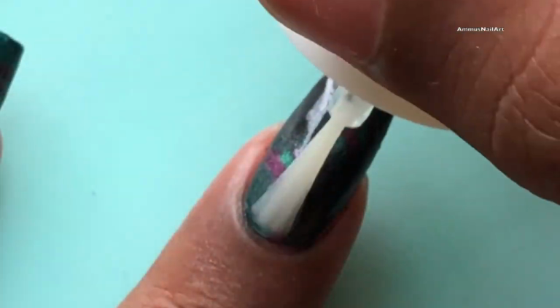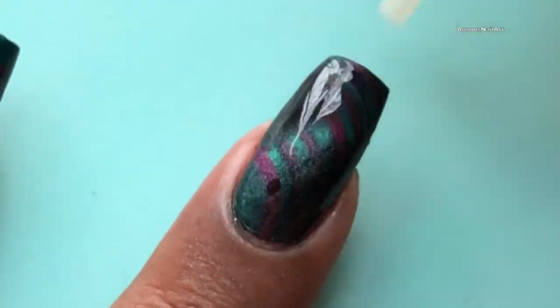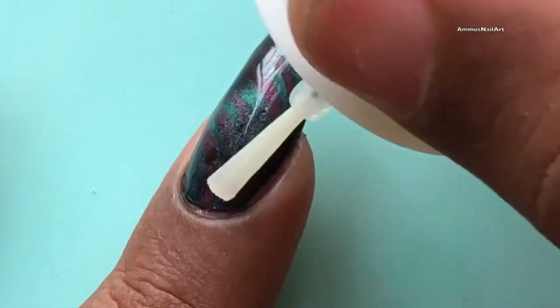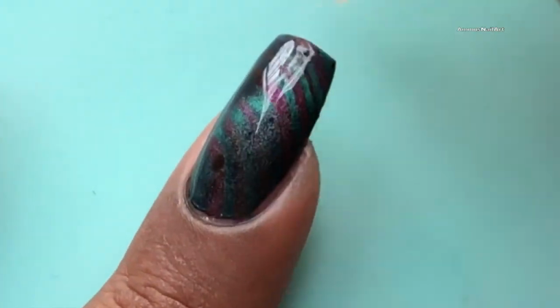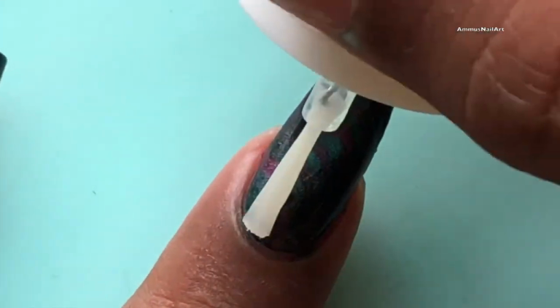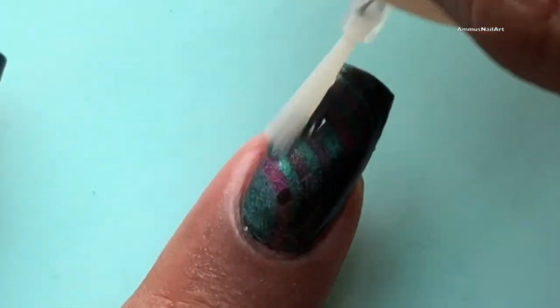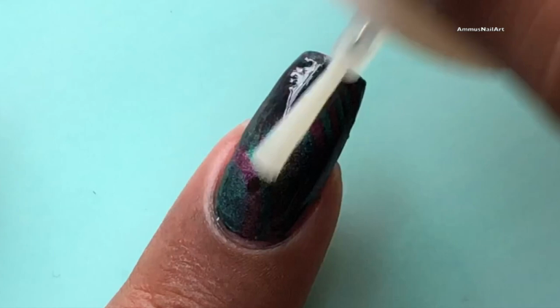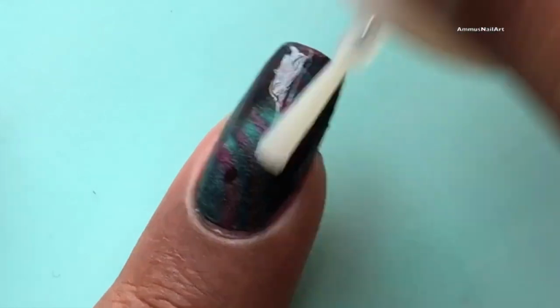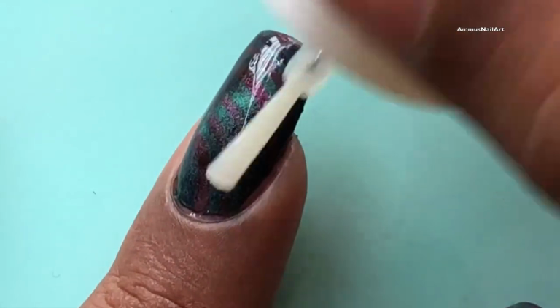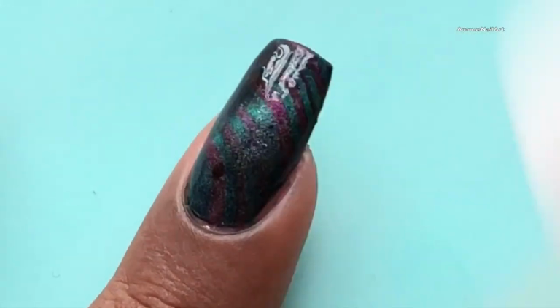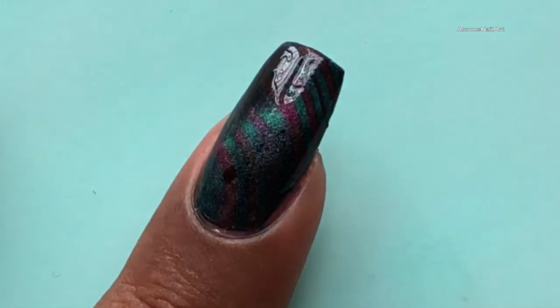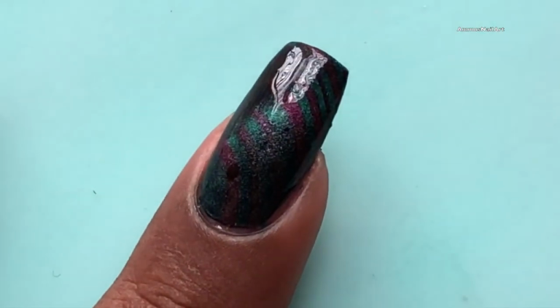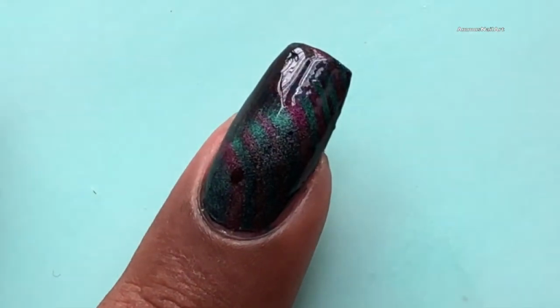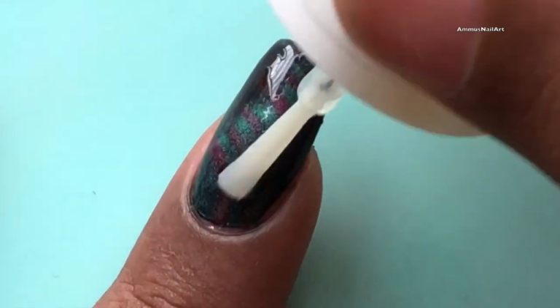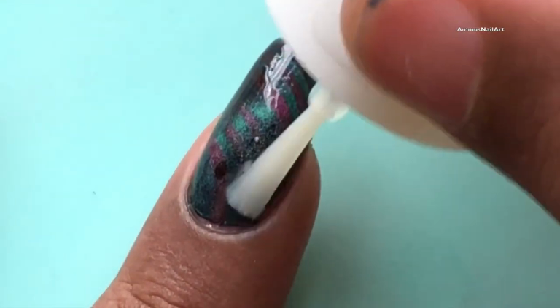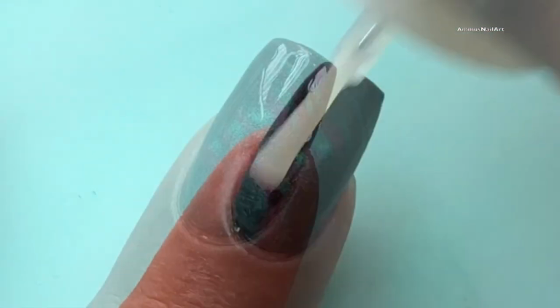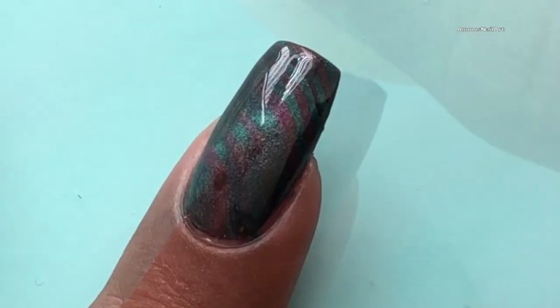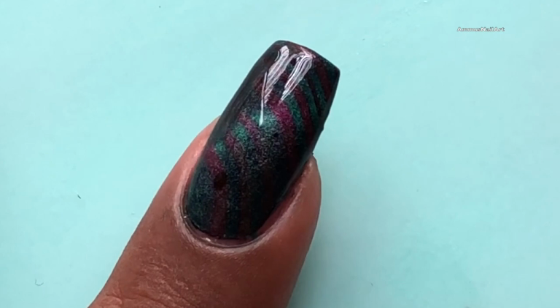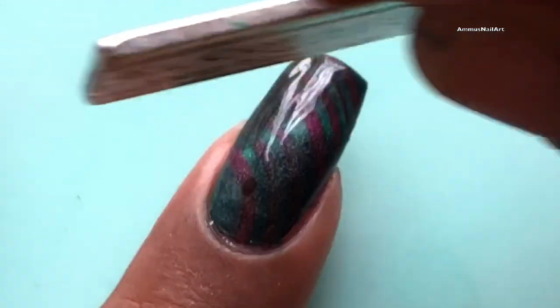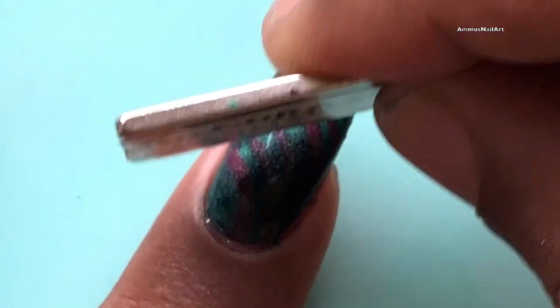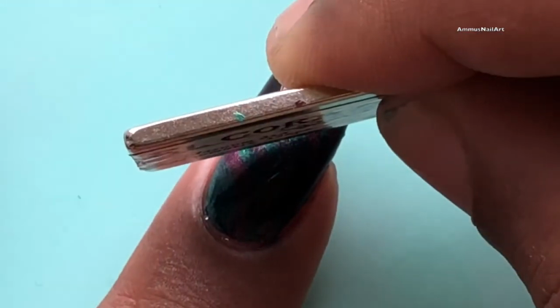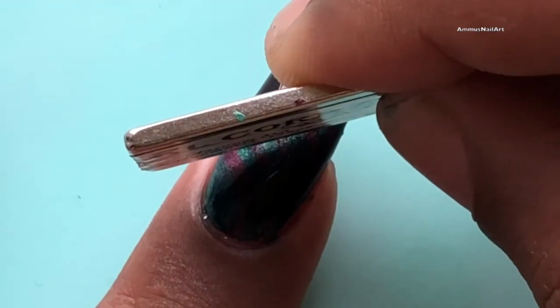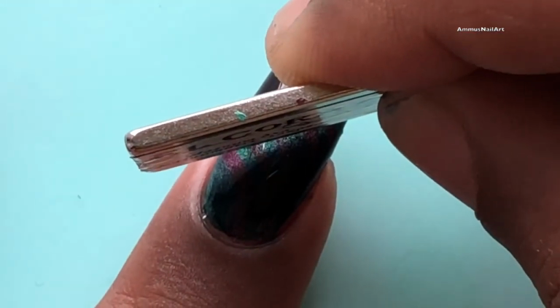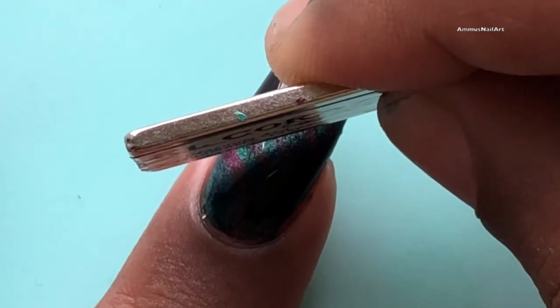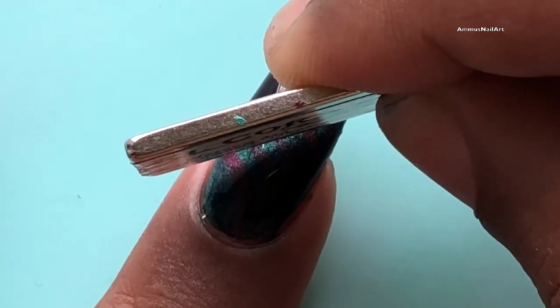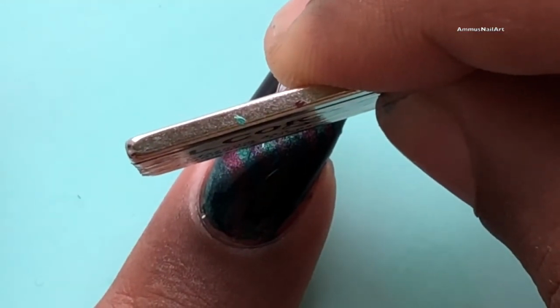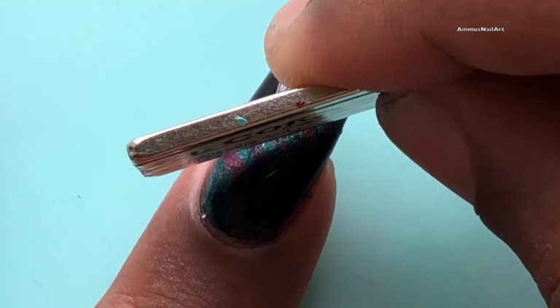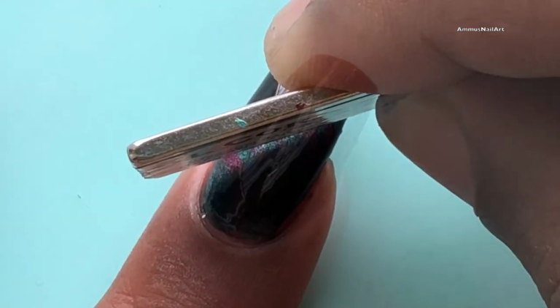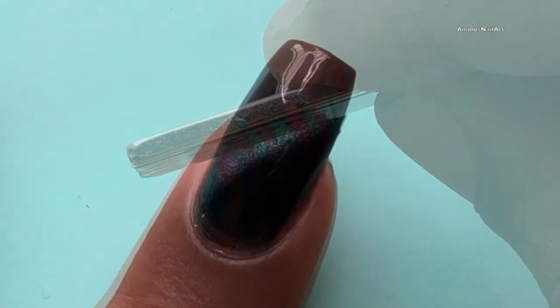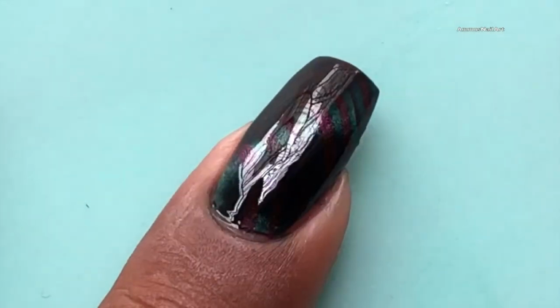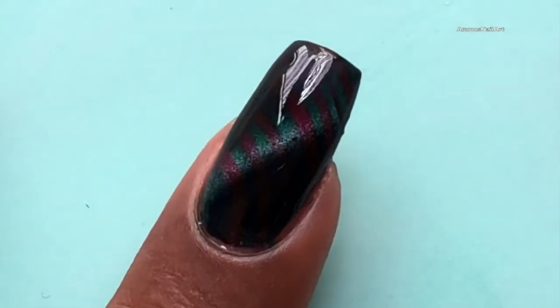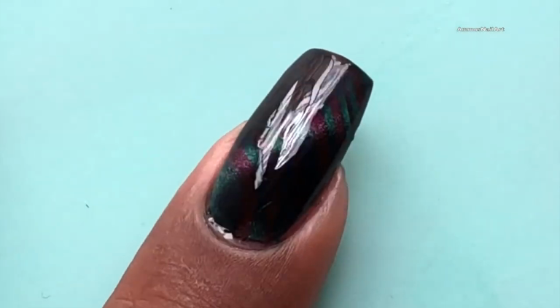Once the cuticles are cleaned up, apply a top coat and then immediately show the magnet again to your nails to make that cat eye effect really pop out.